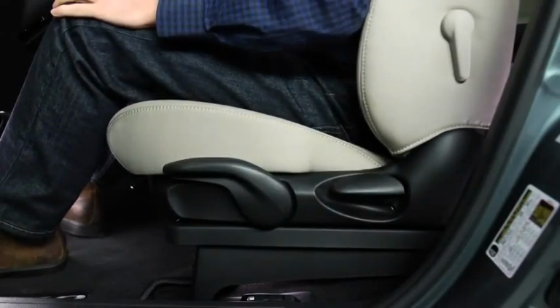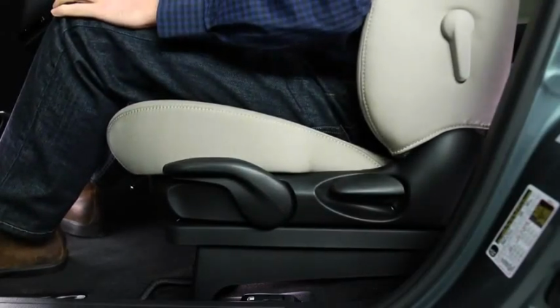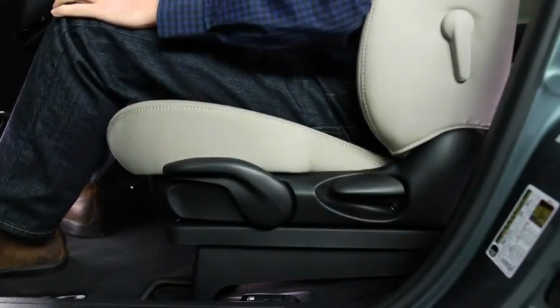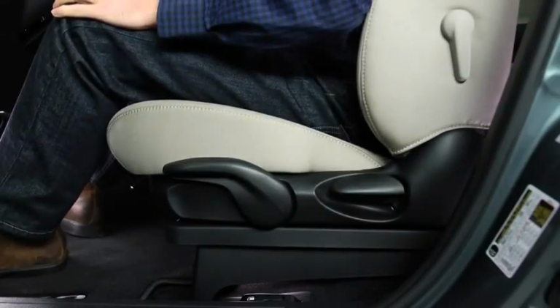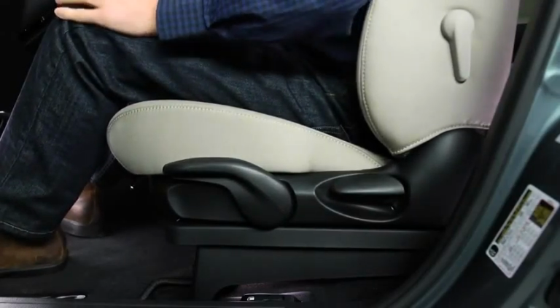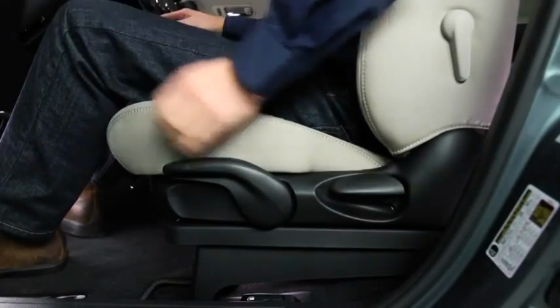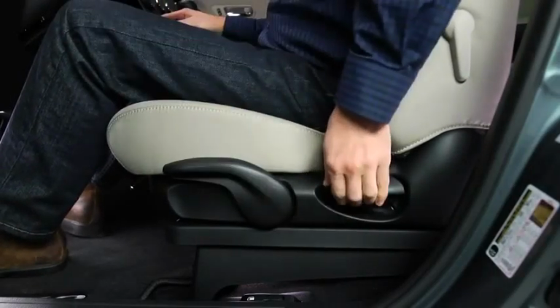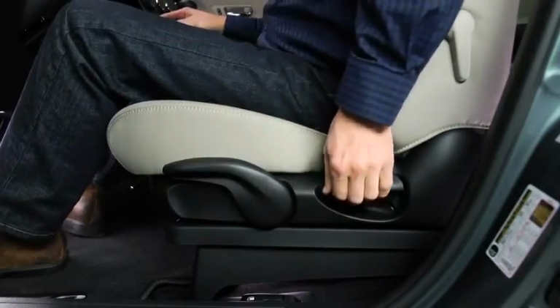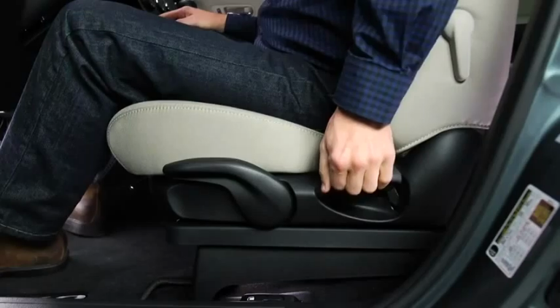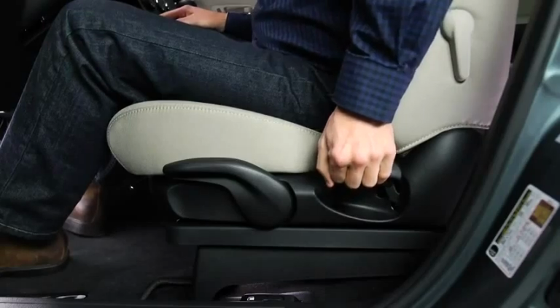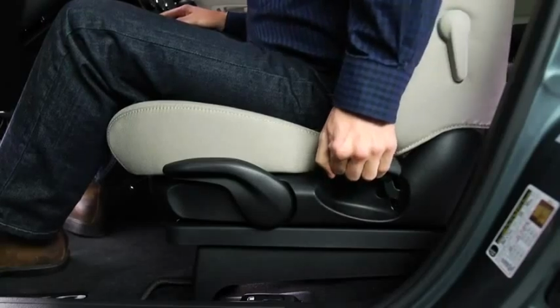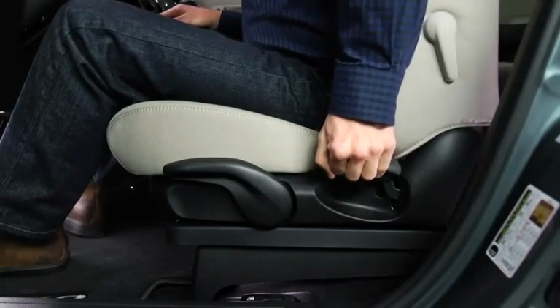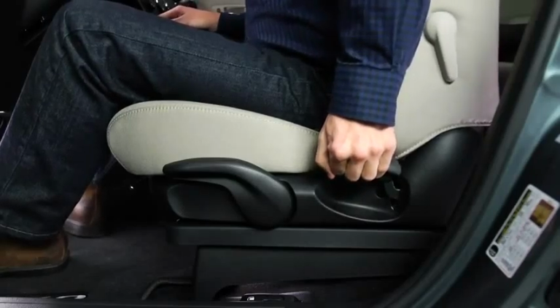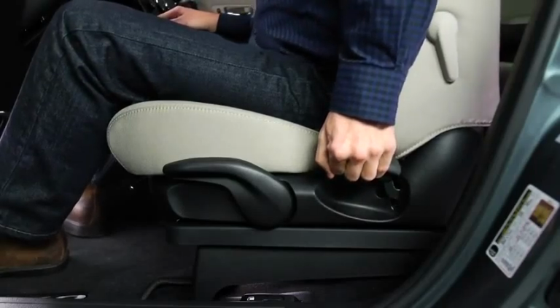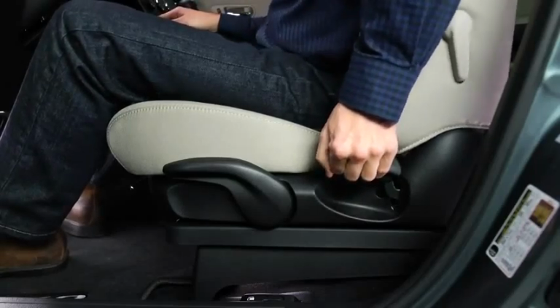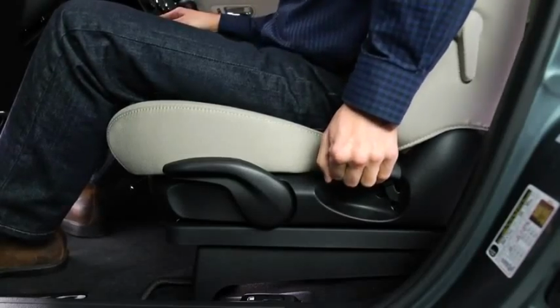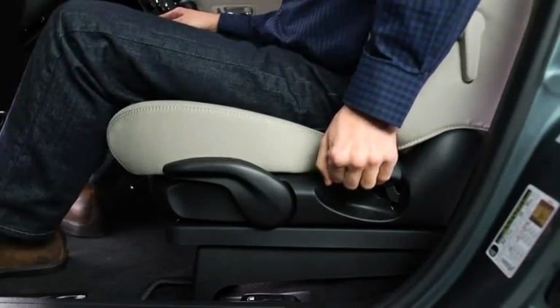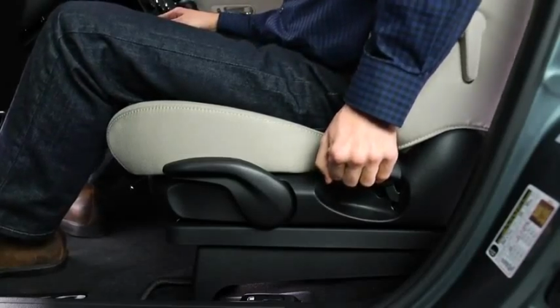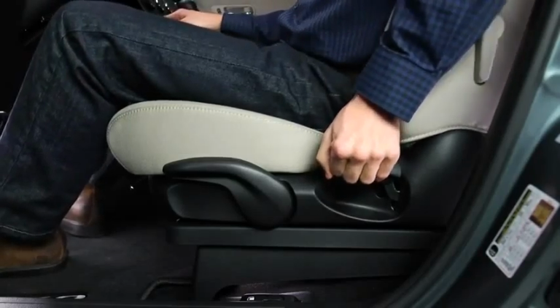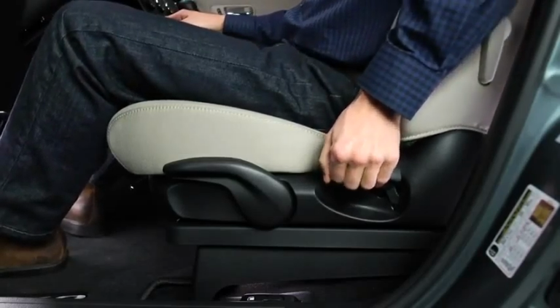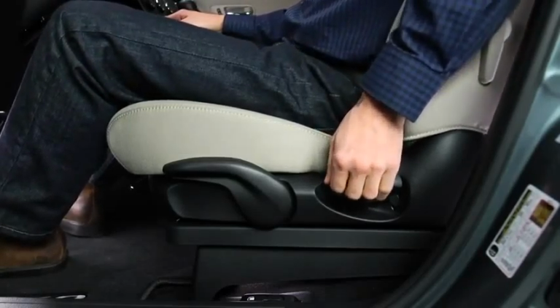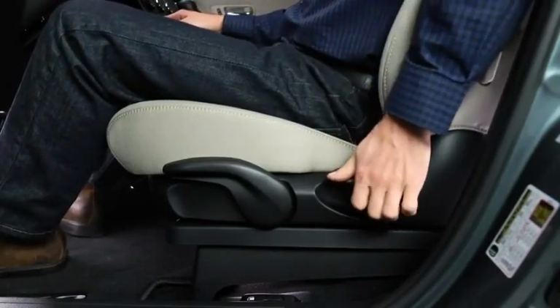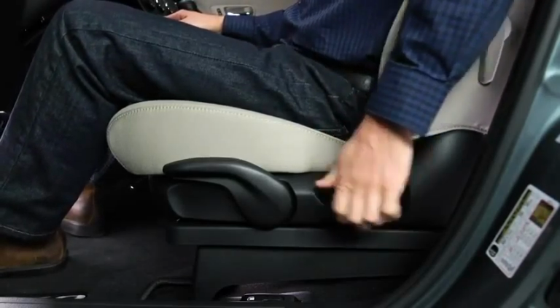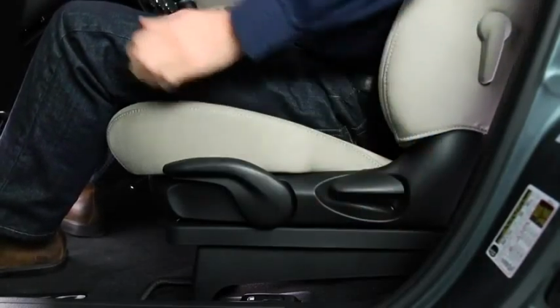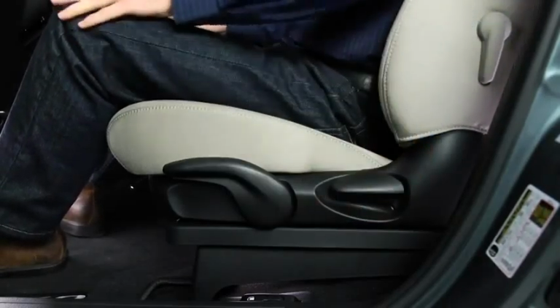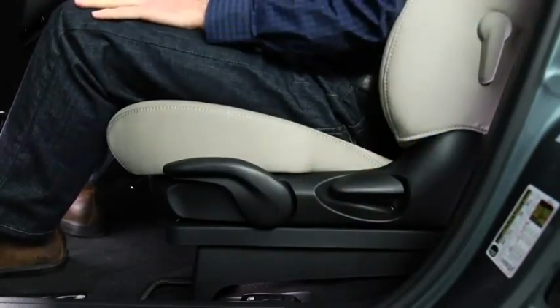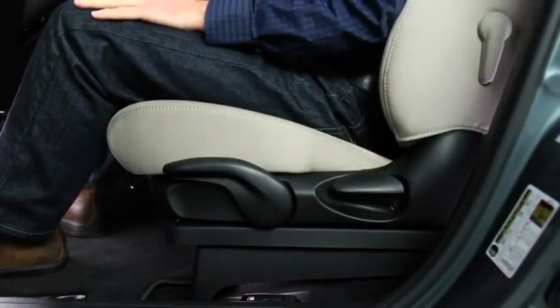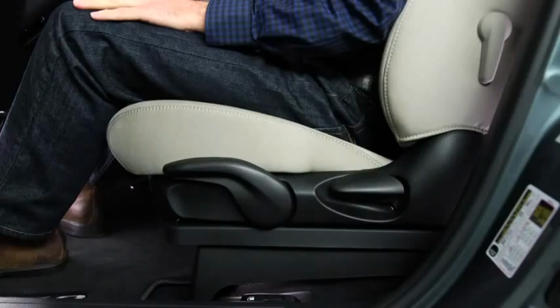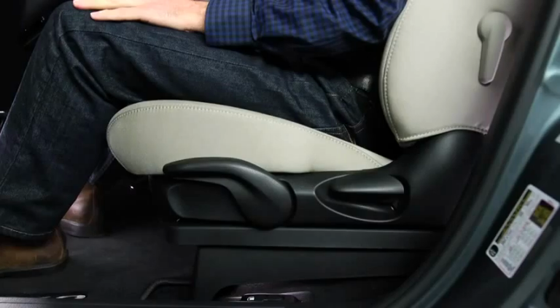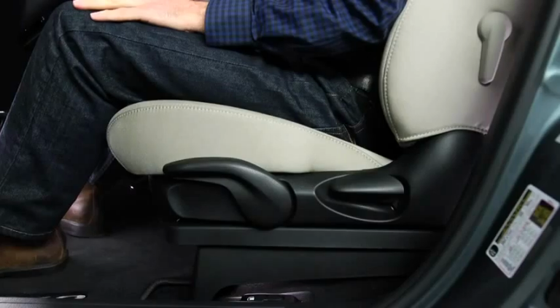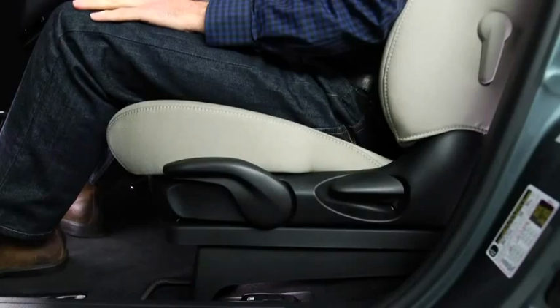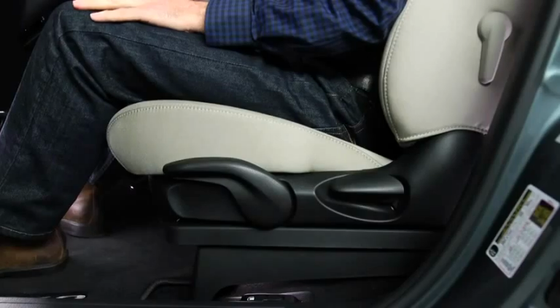To change the seat back angle, lean forward slightly while raising the lever. Then lean back to the desired position and release the lever.